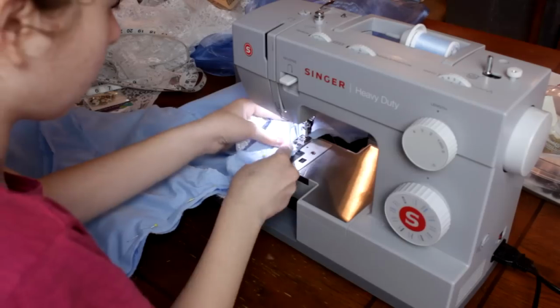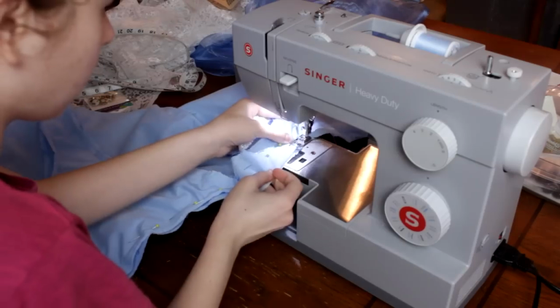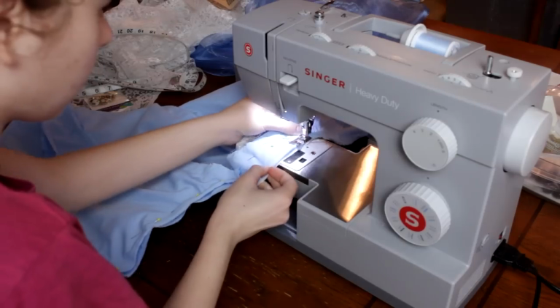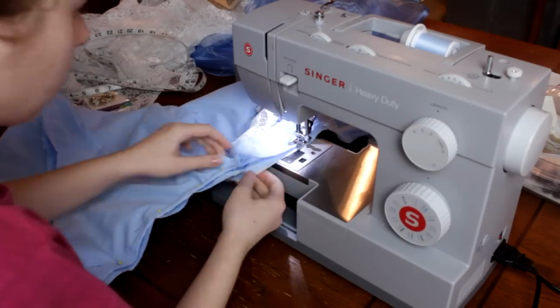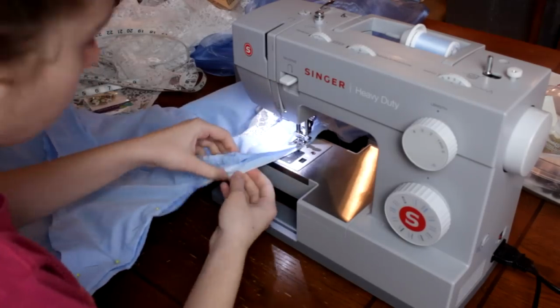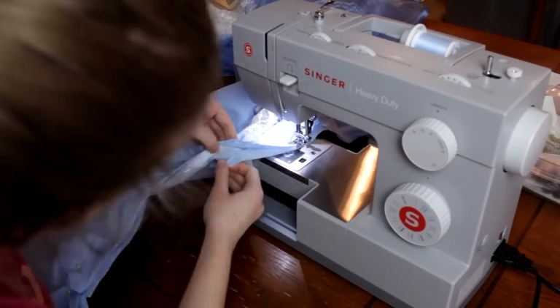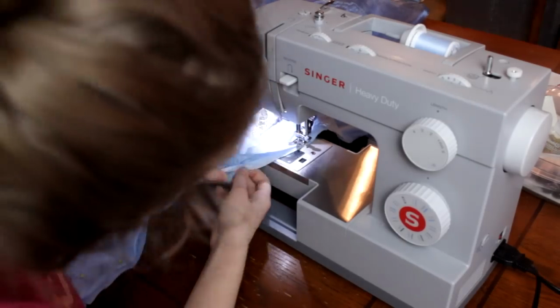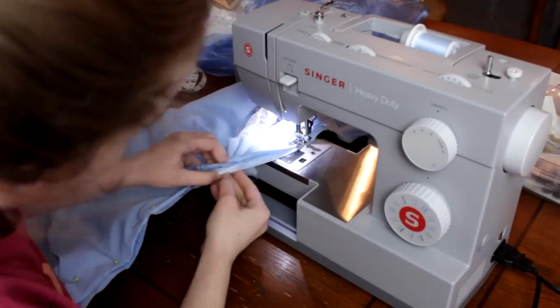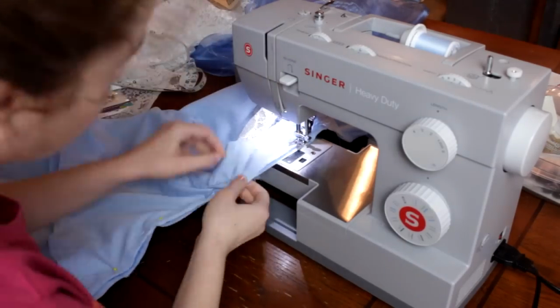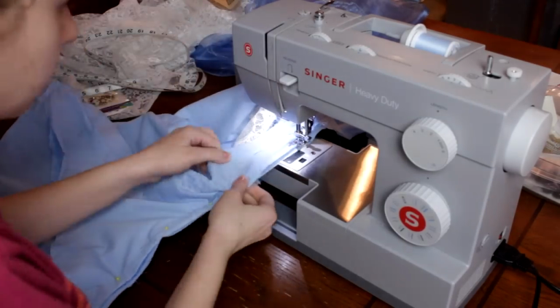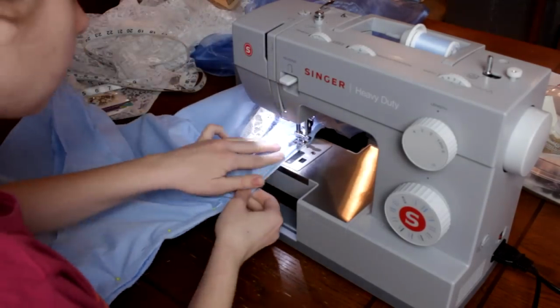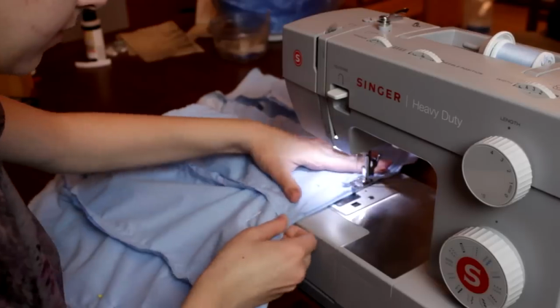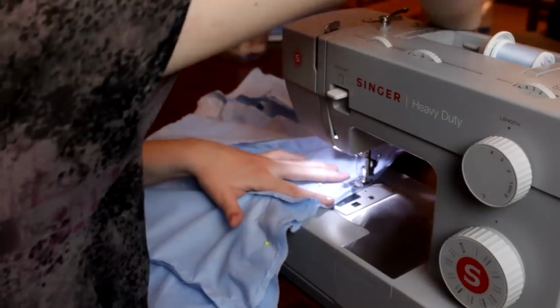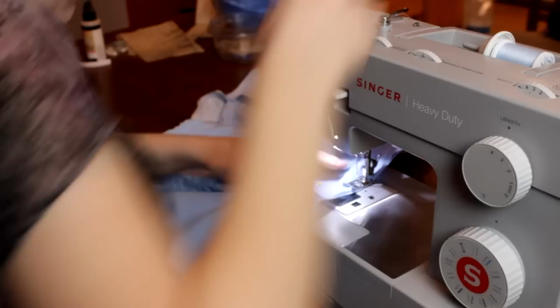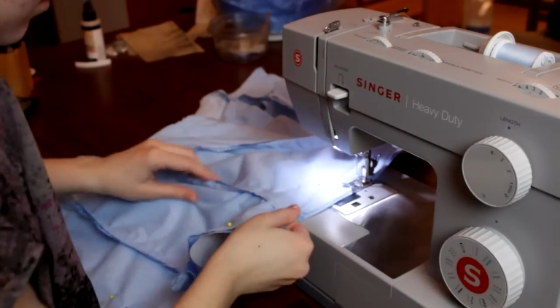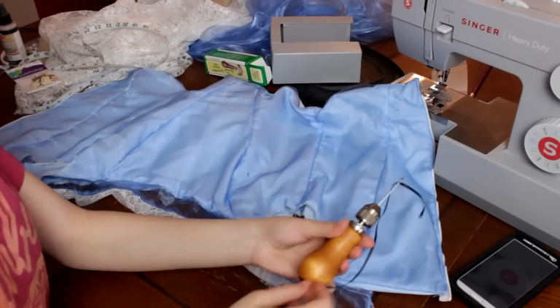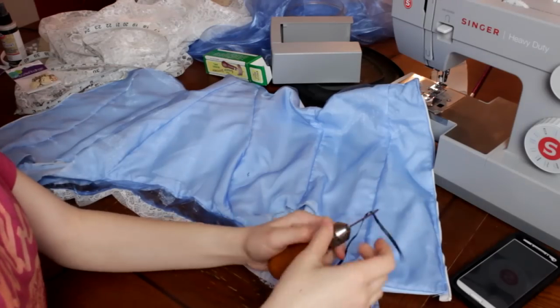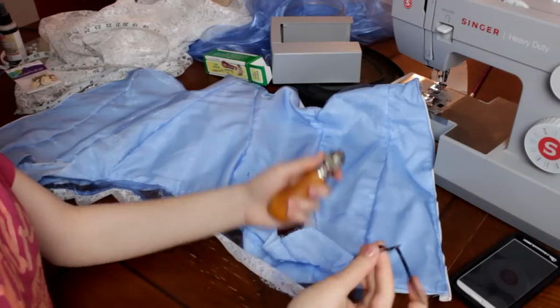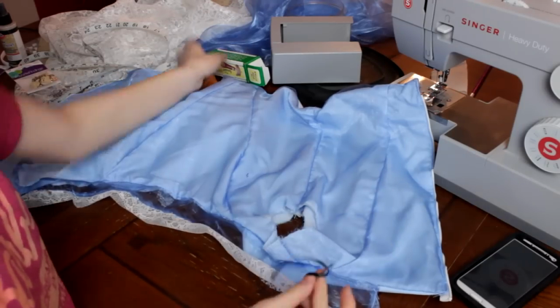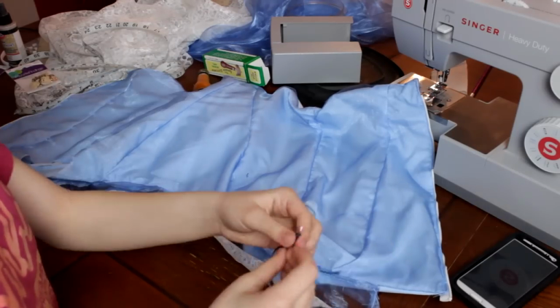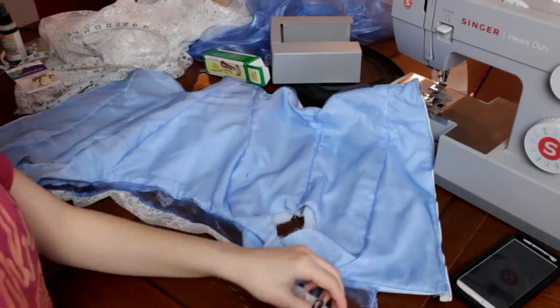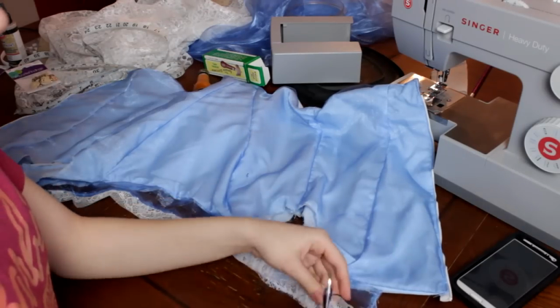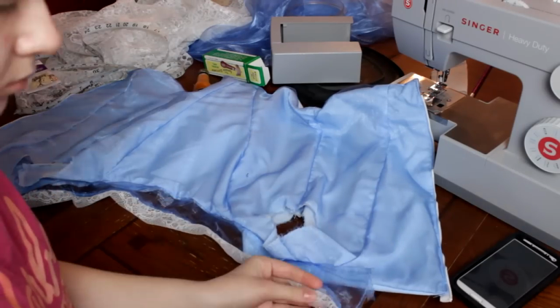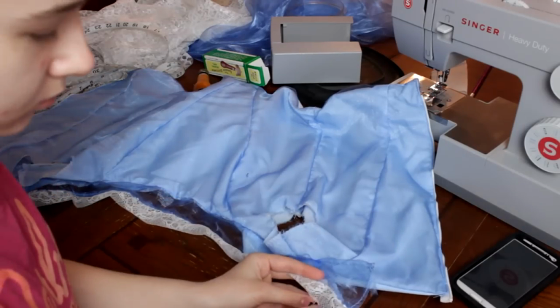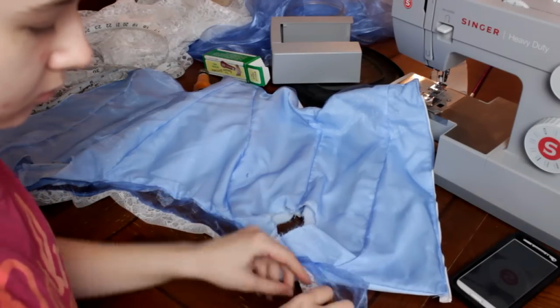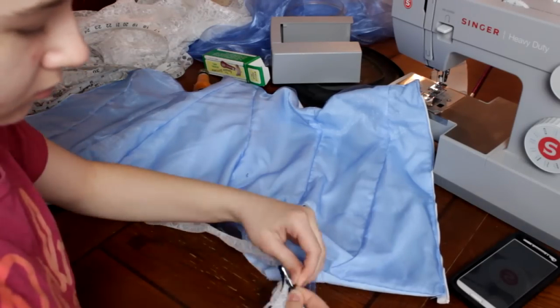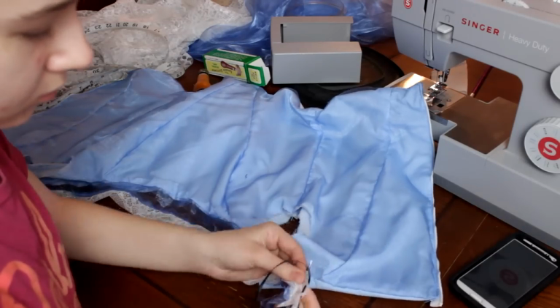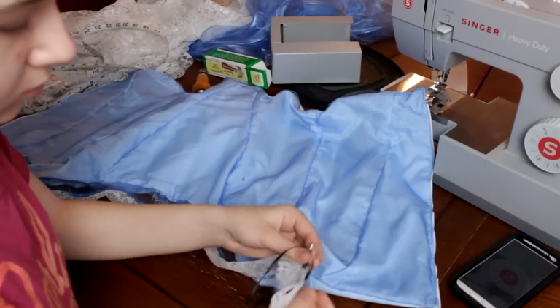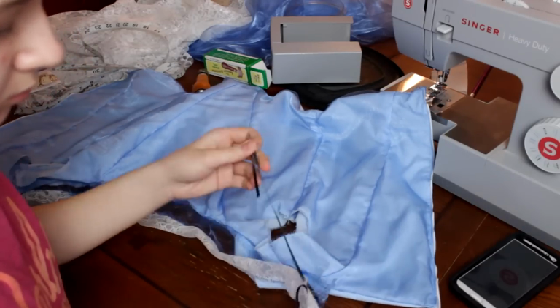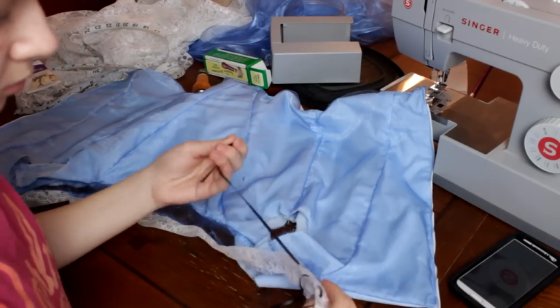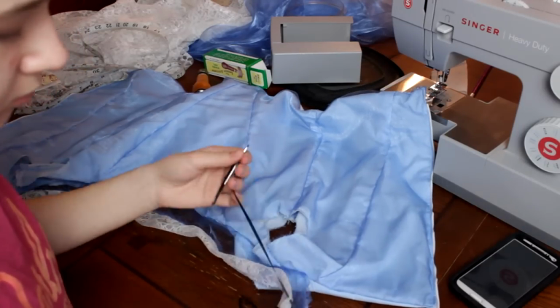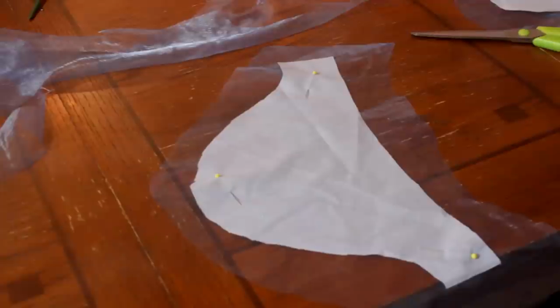Then sew the lining and the shell together, good side to good side across the top. Then I sewed up the bottom of the bodice, then I turned it inside out and added the zipper. I took a large needle from an awl to add the black ribbon to the lace of the collar.